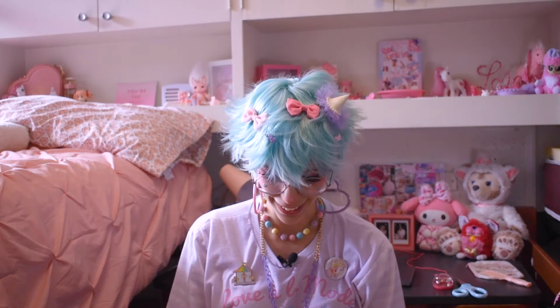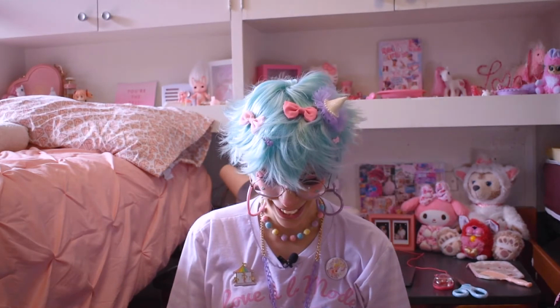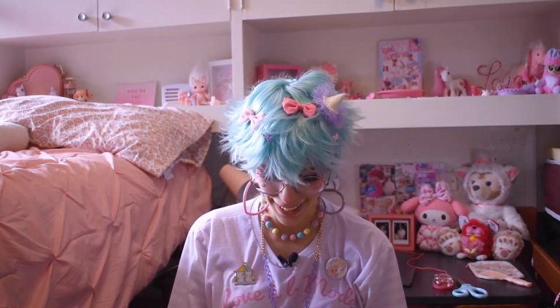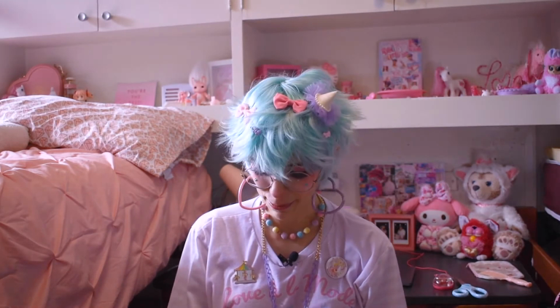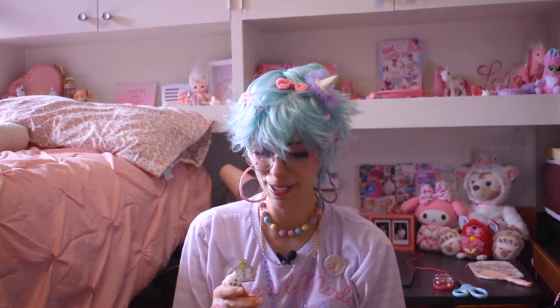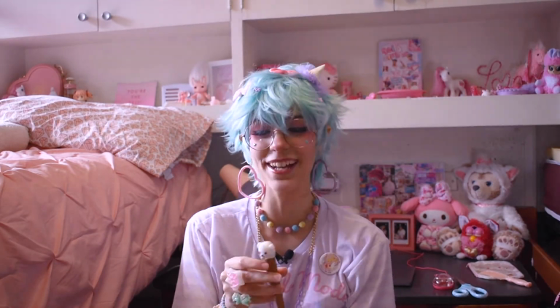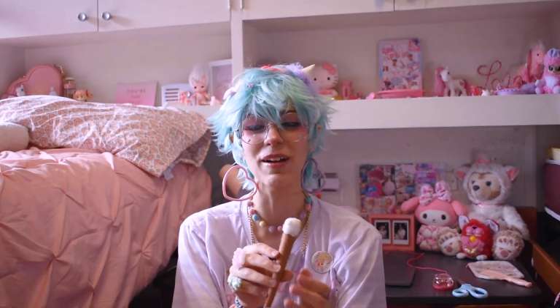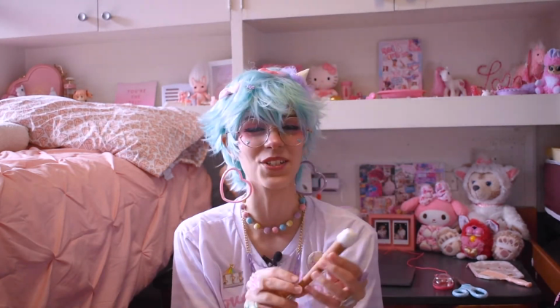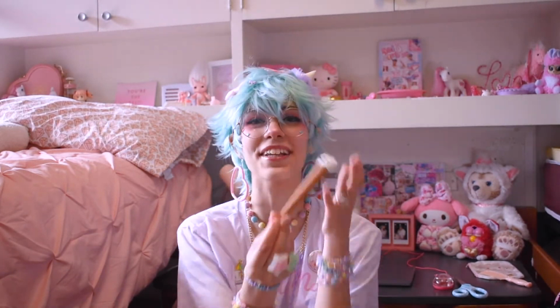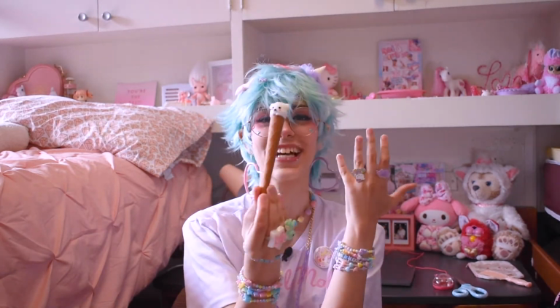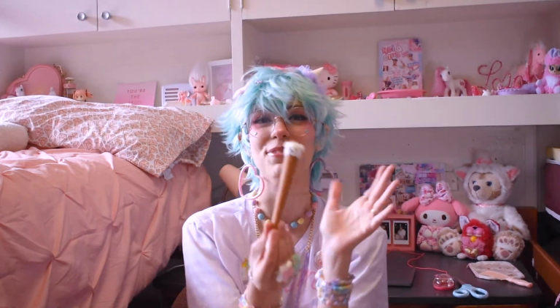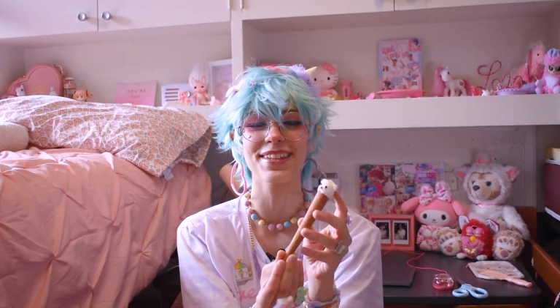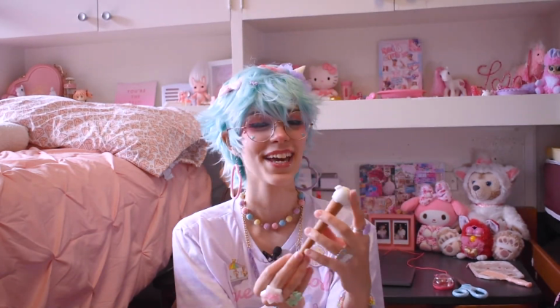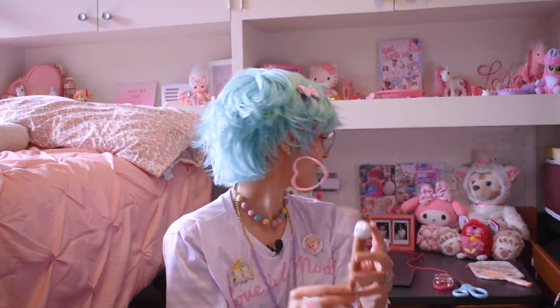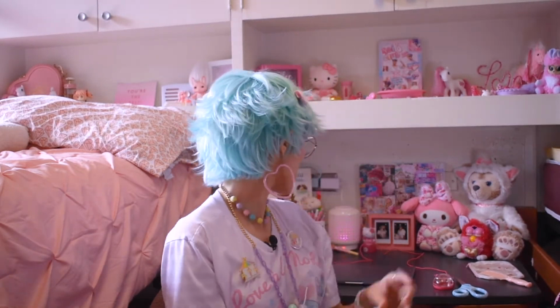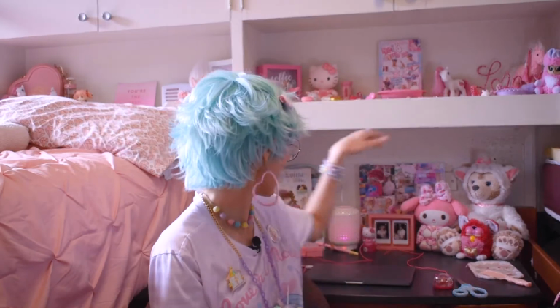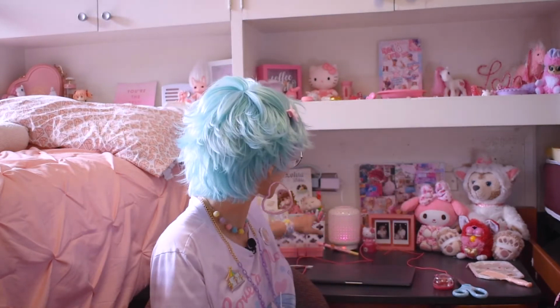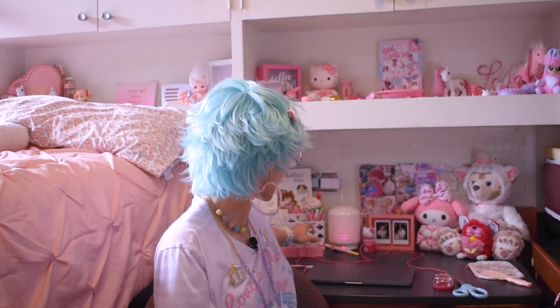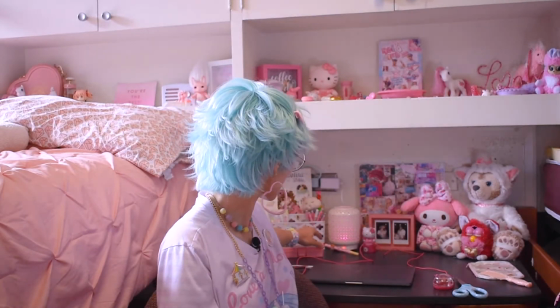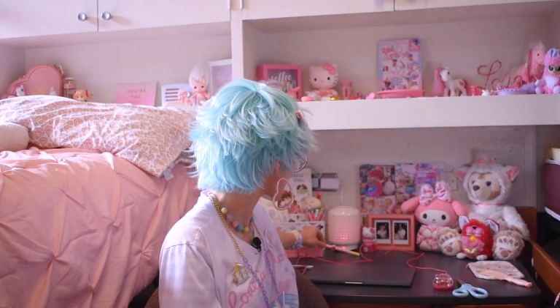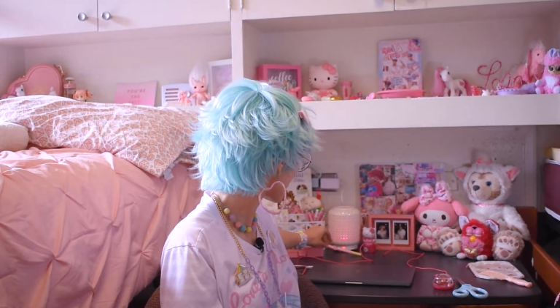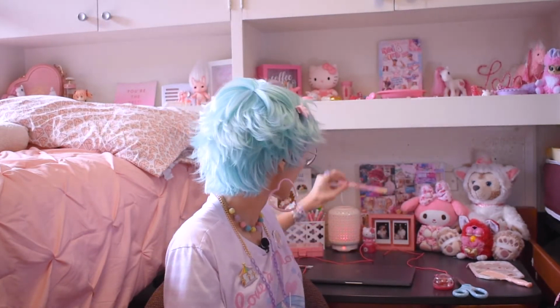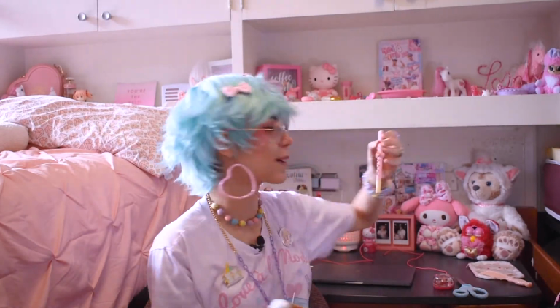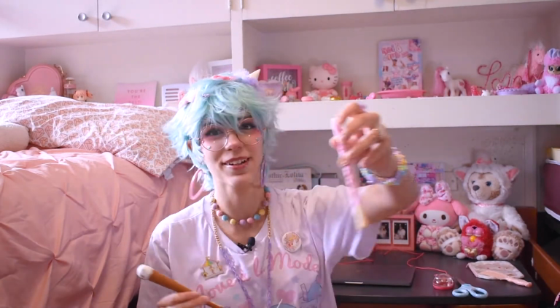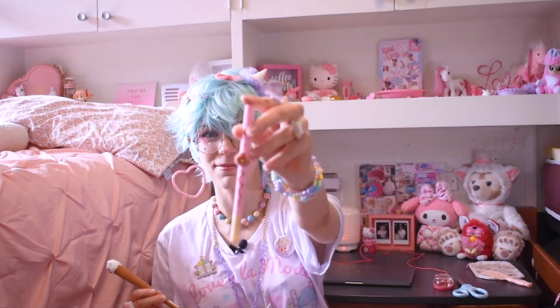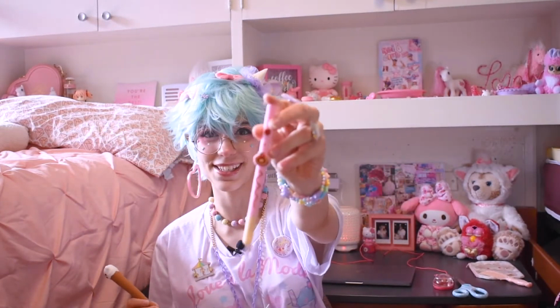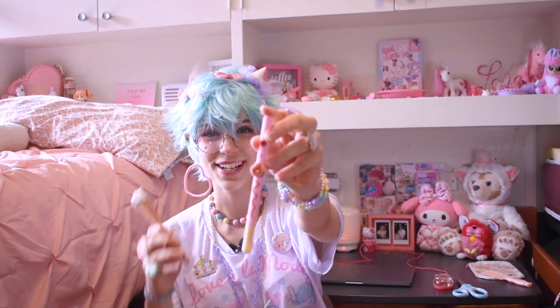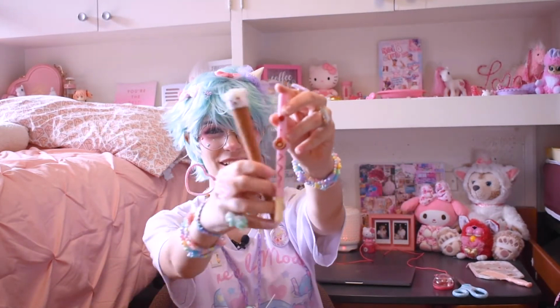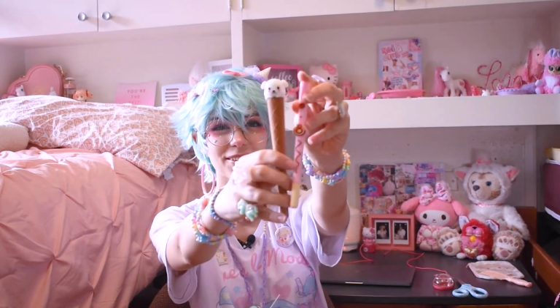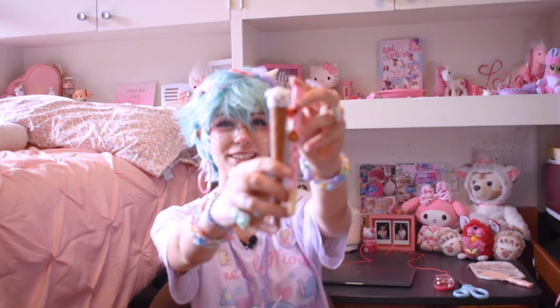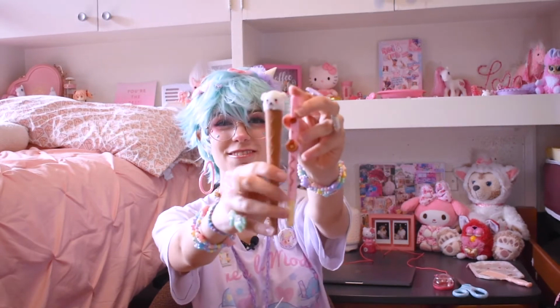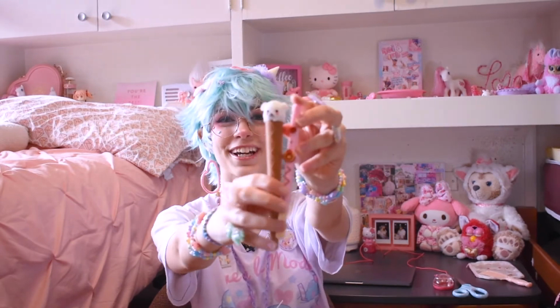An ice cream puppy pen? Oh my gosh! I love collecting cute pens — I literally have some of my favorites on my desk, and I have this Pocky one I got from Daiso. So now I have another little friend for it! He is baby.